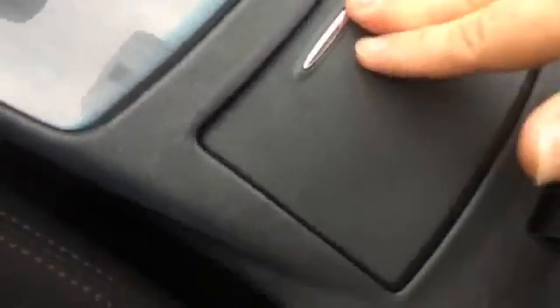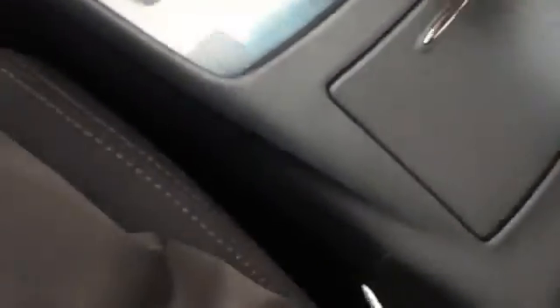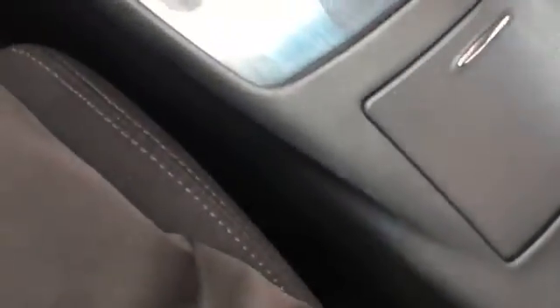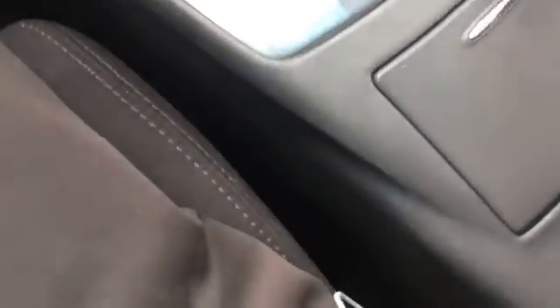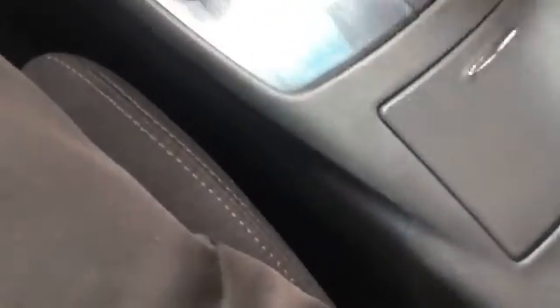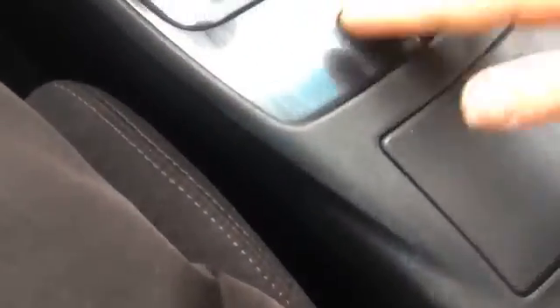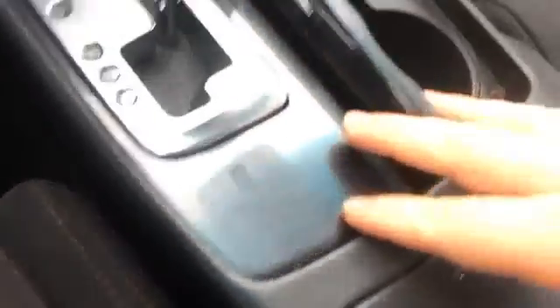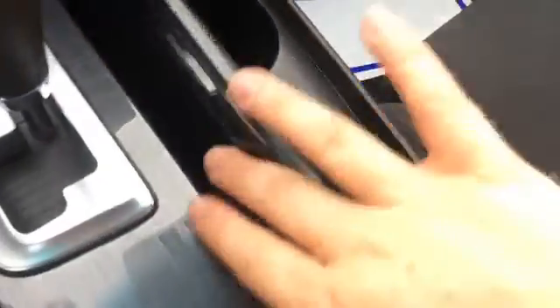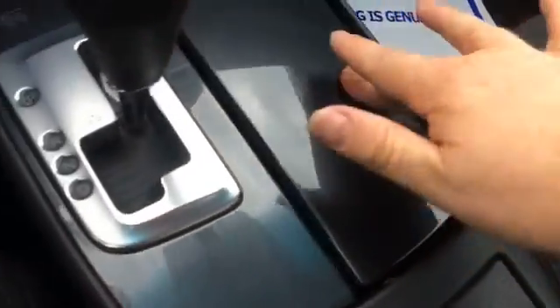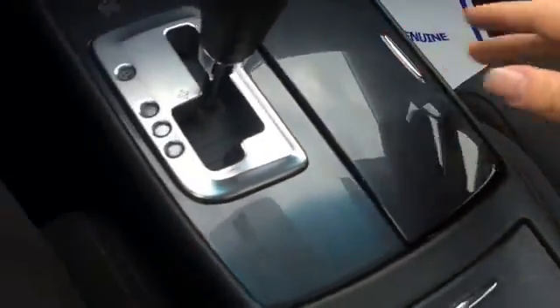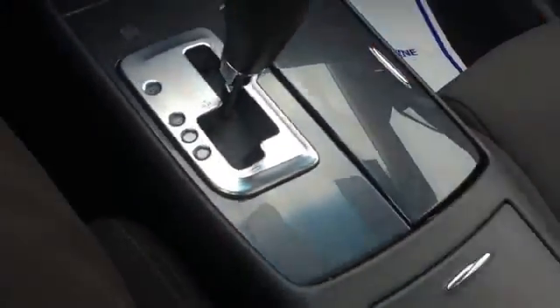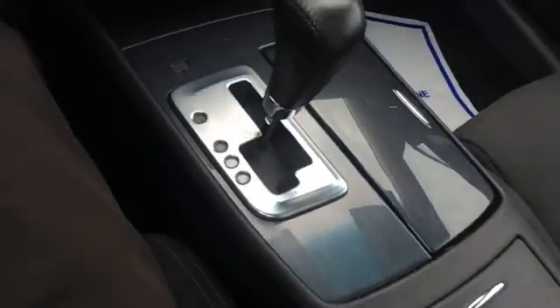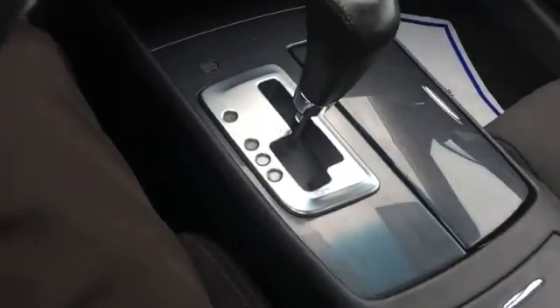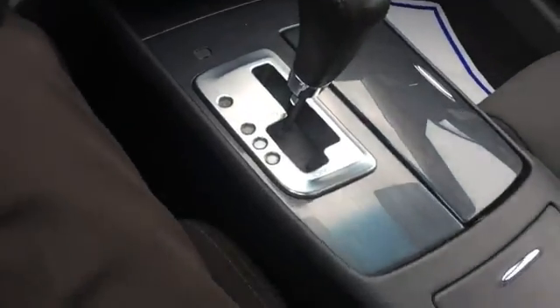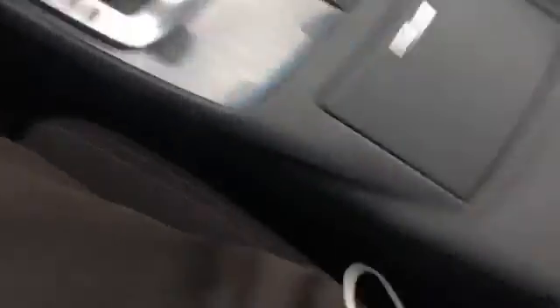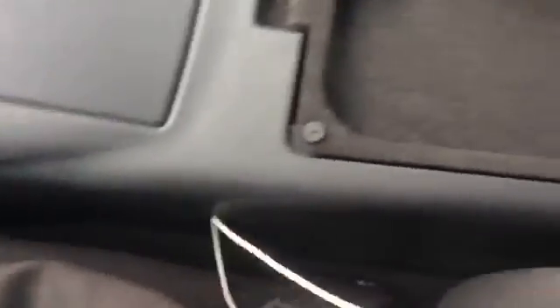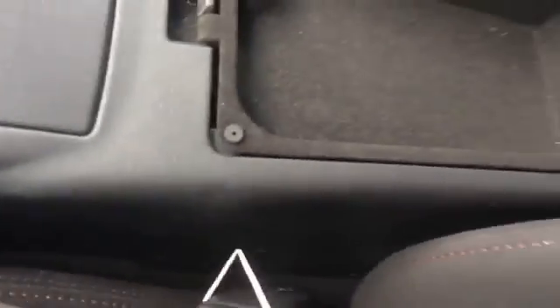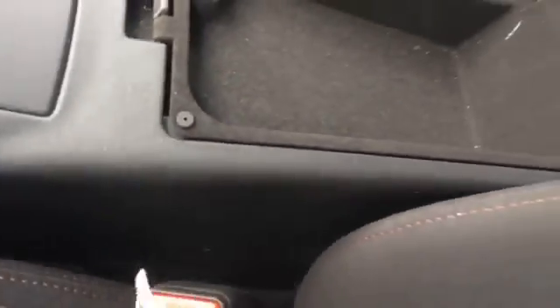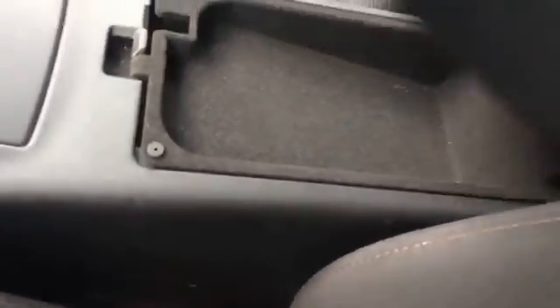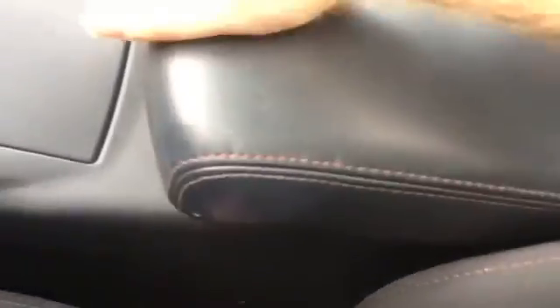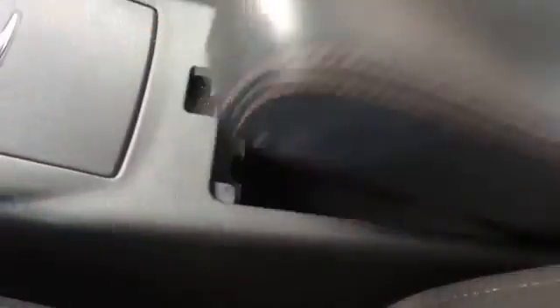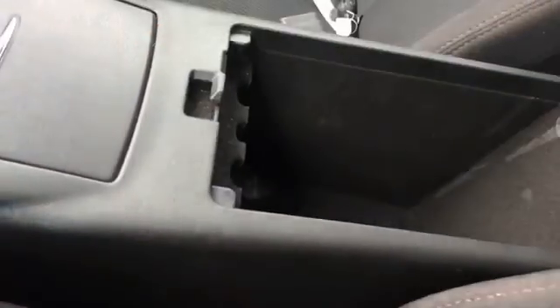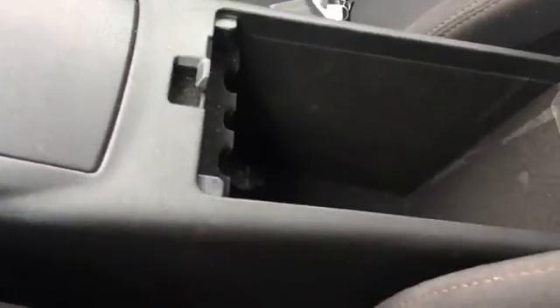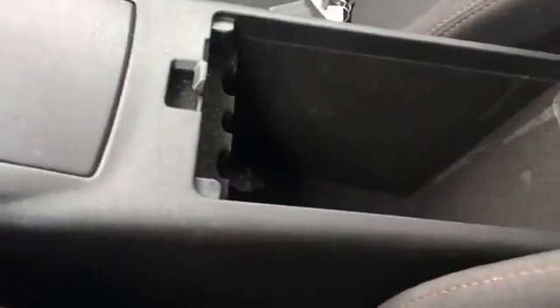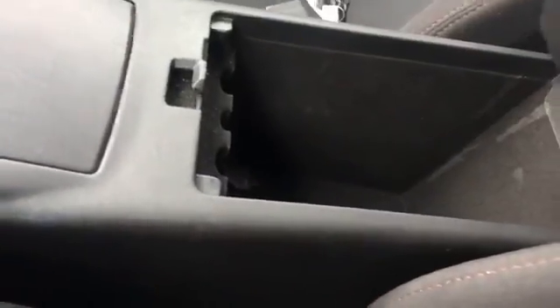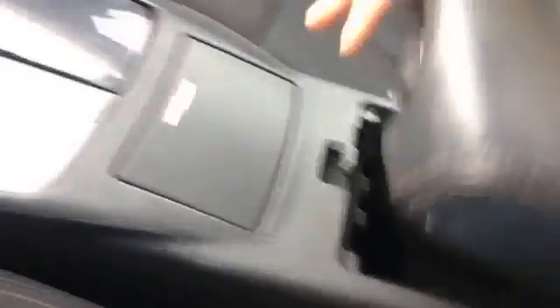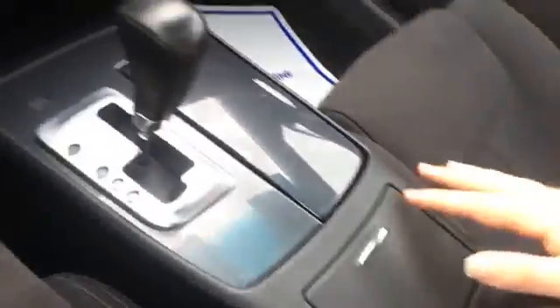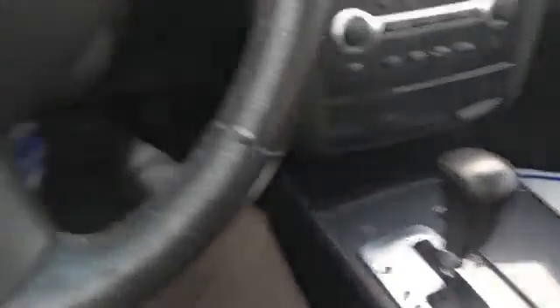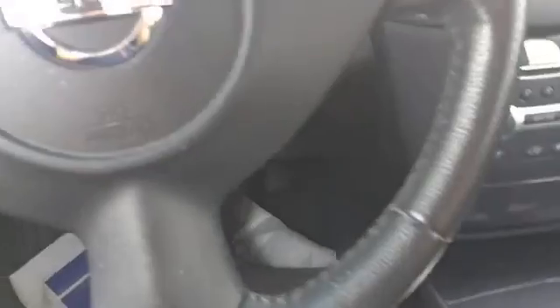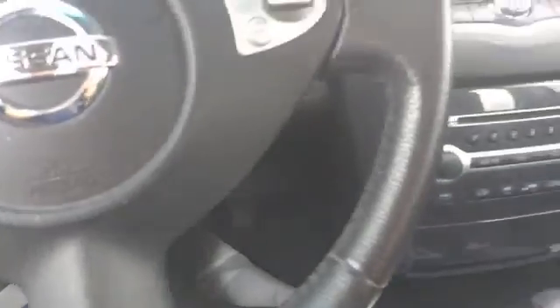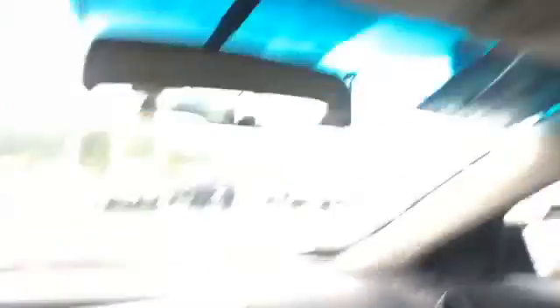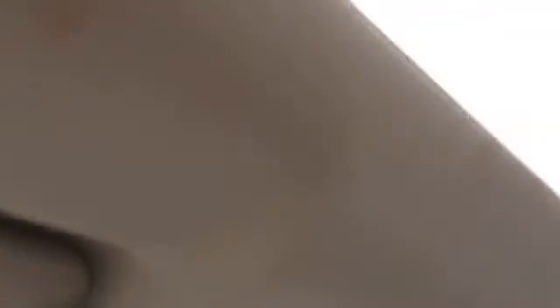There are cup holders, a shallow area on the console, and a bigger storage area as well.